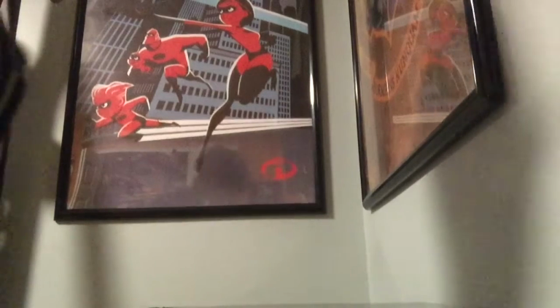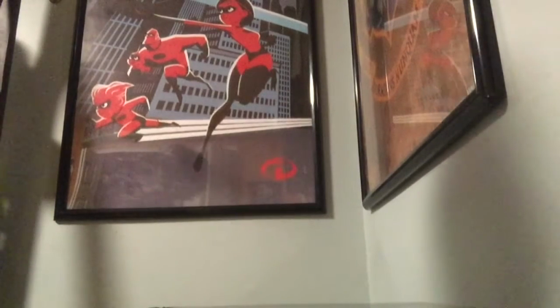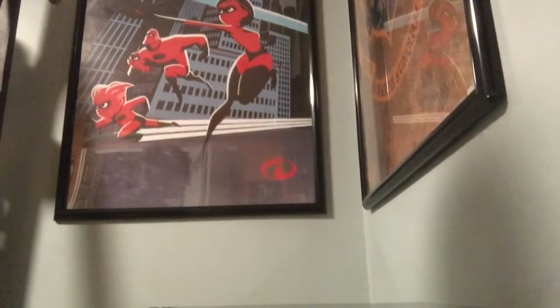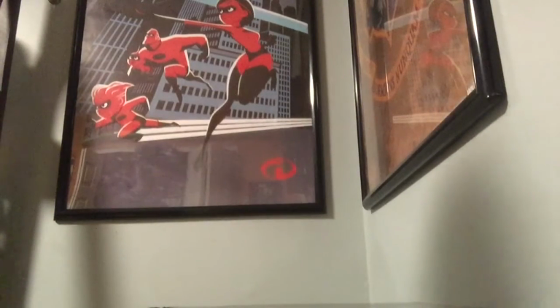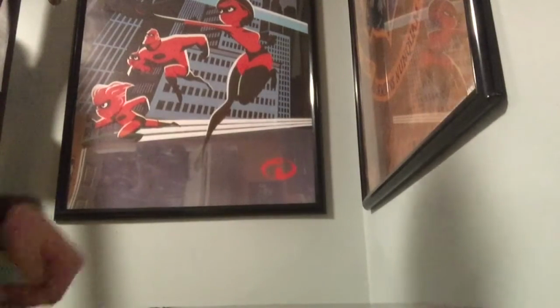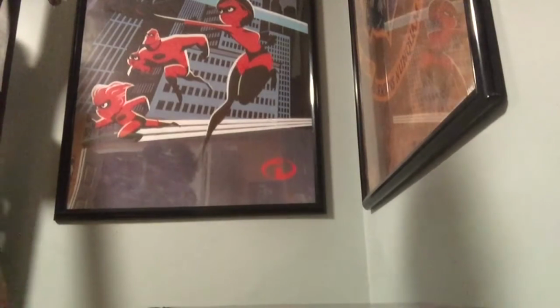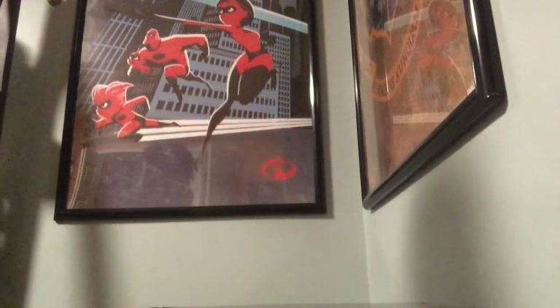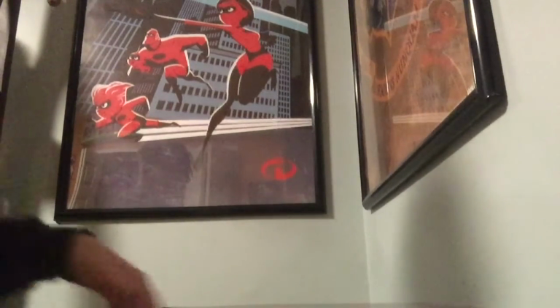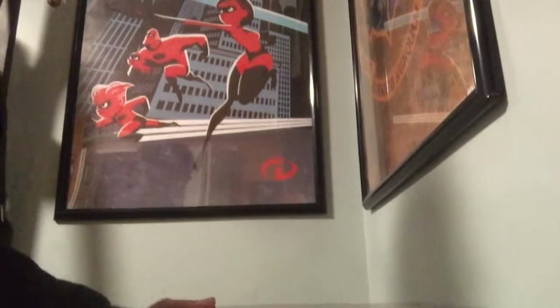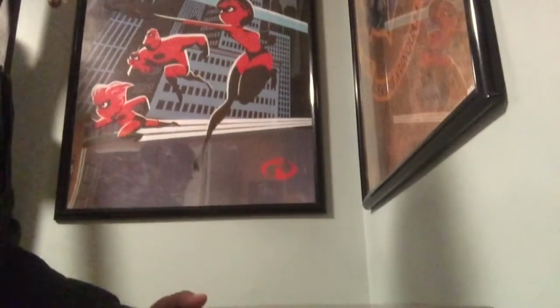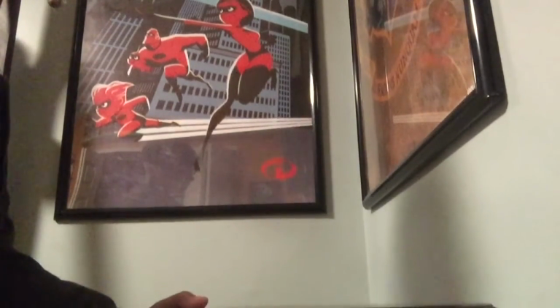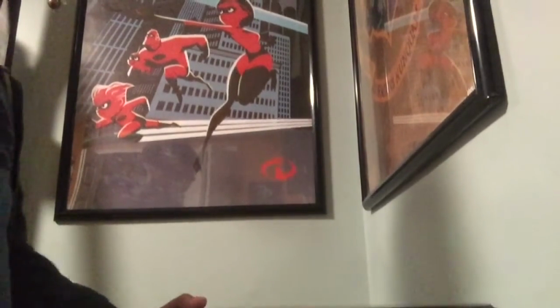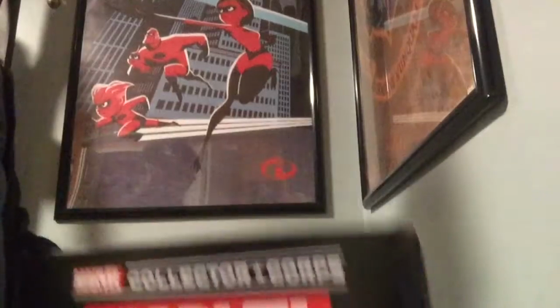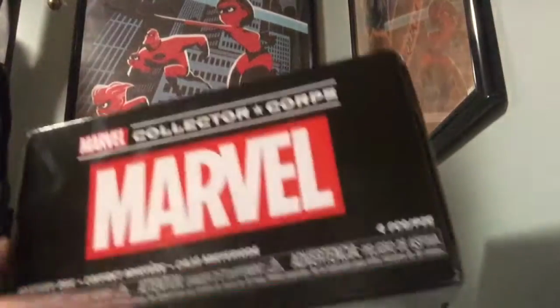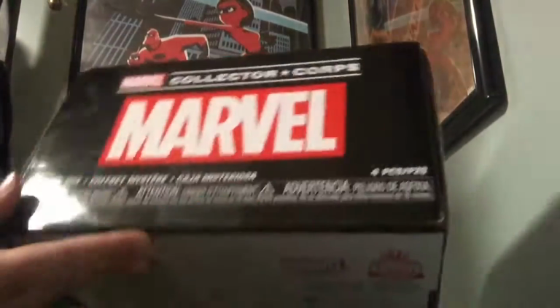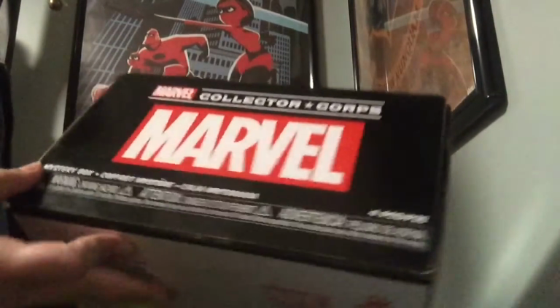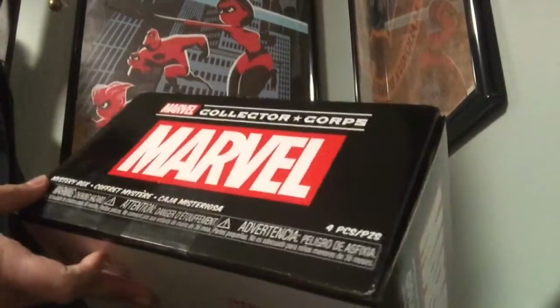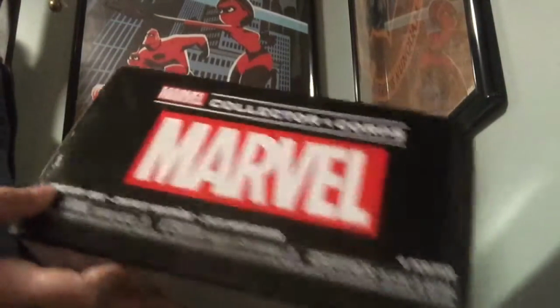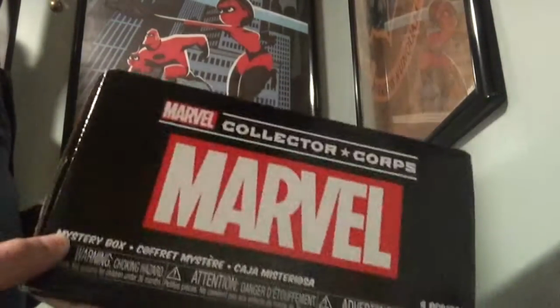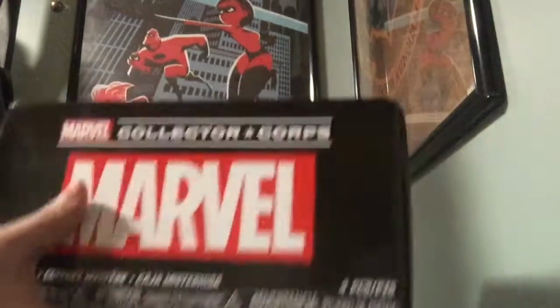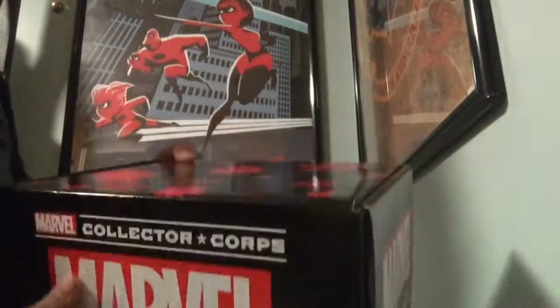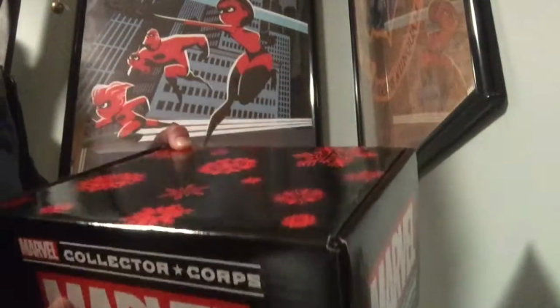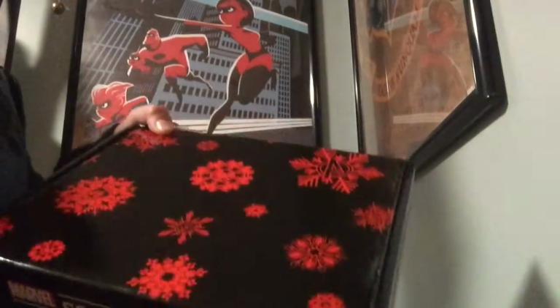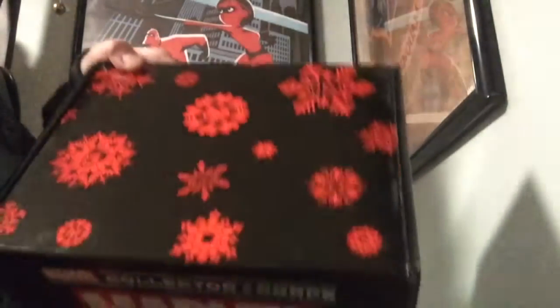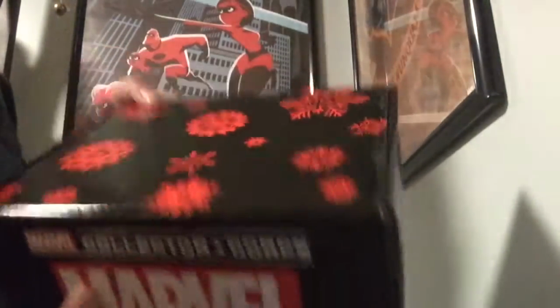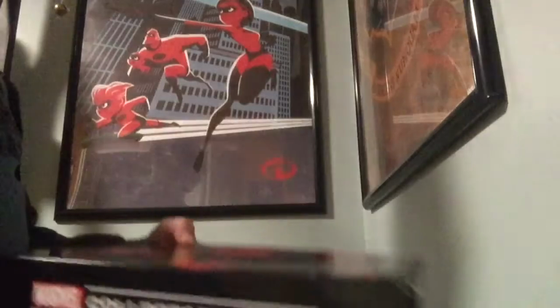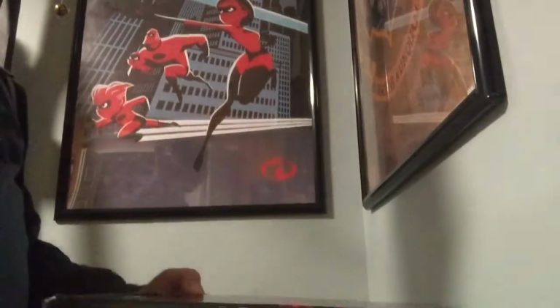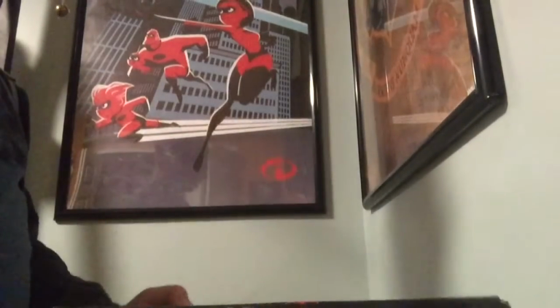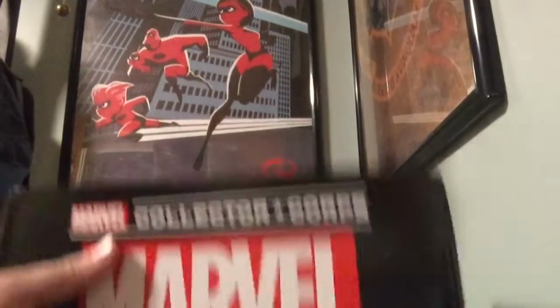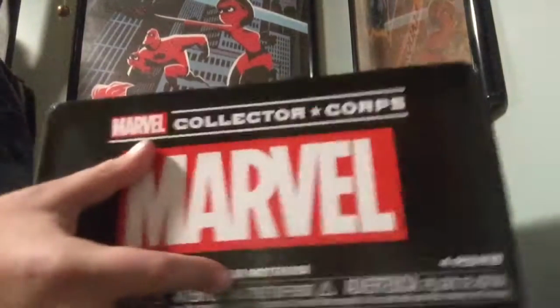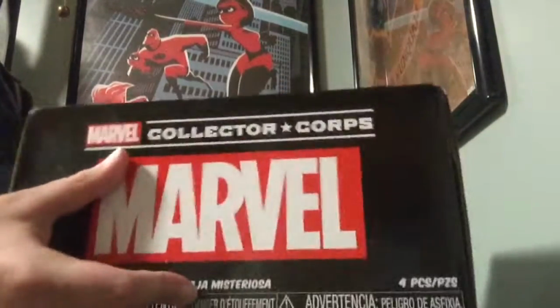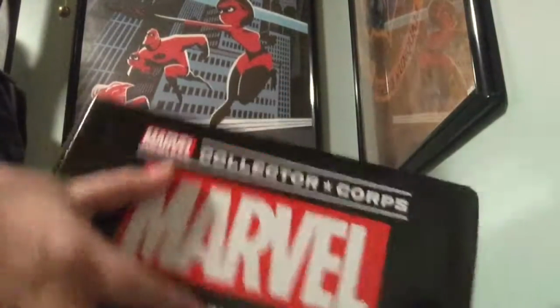Hello, it's AwesomenessGyver here, and I'm back with another video. I'm going to be unboxing this Marvel Collector Corps holiday box, because Christmas is almost here.